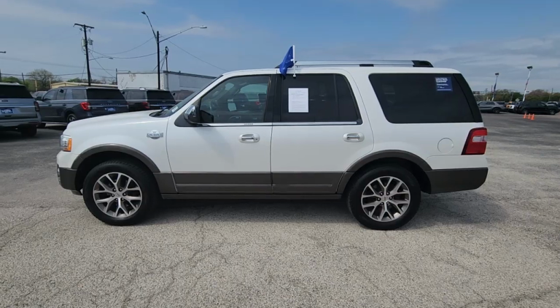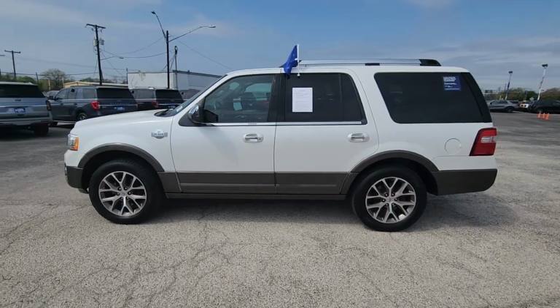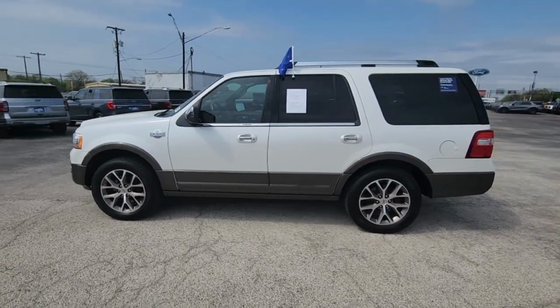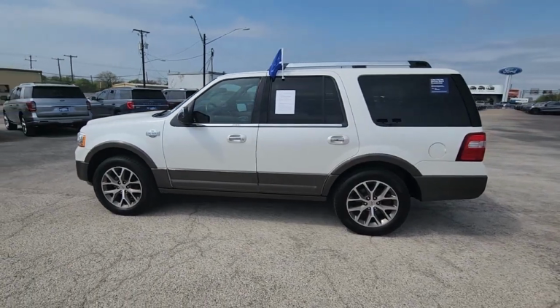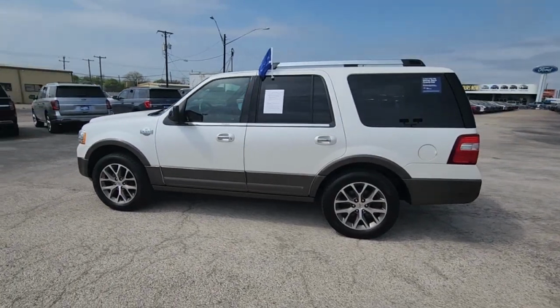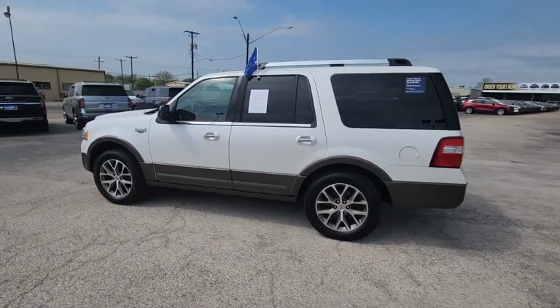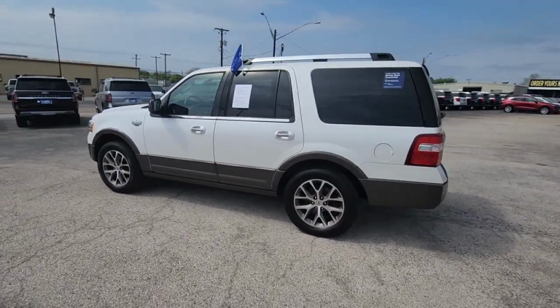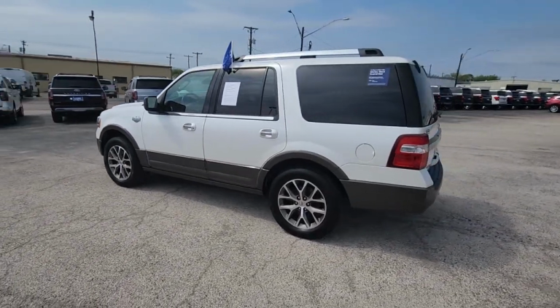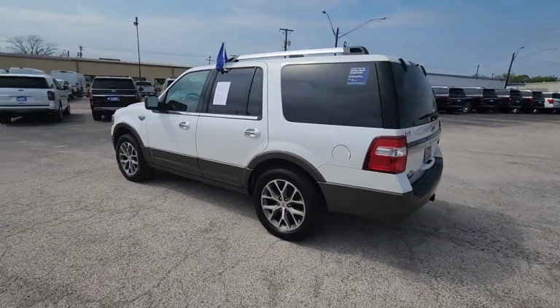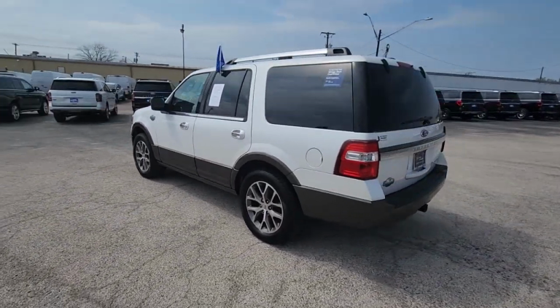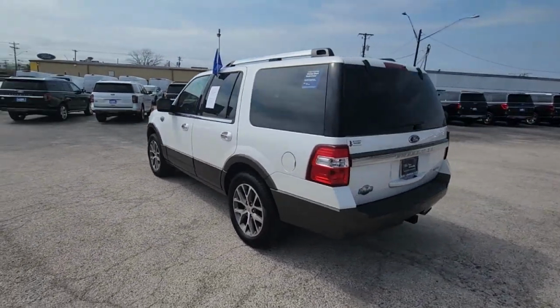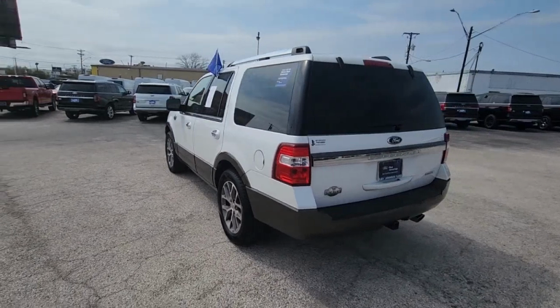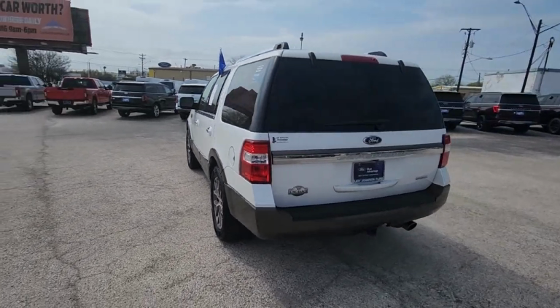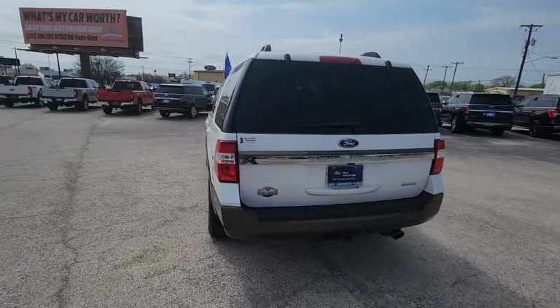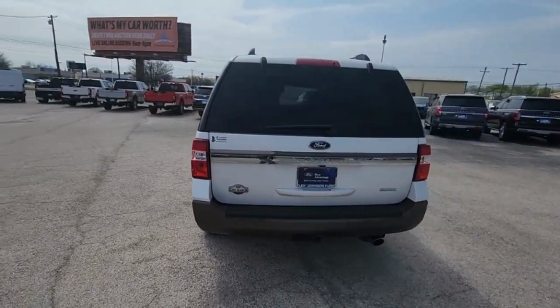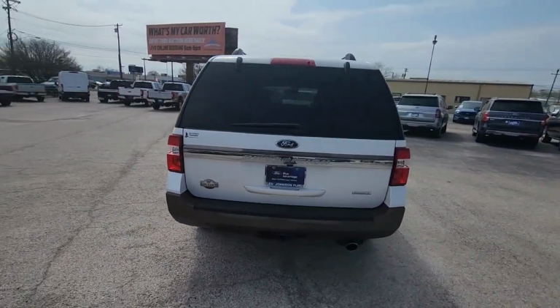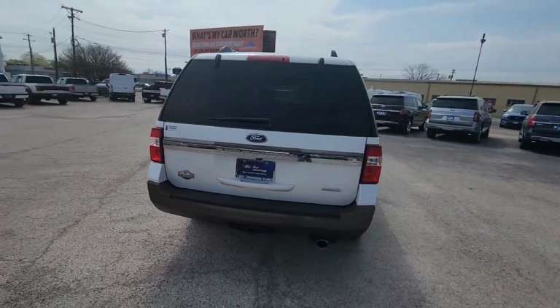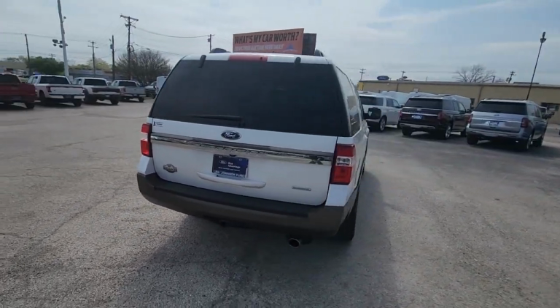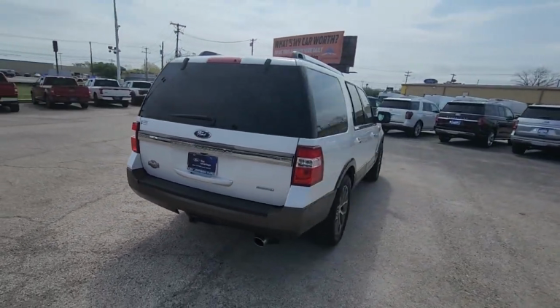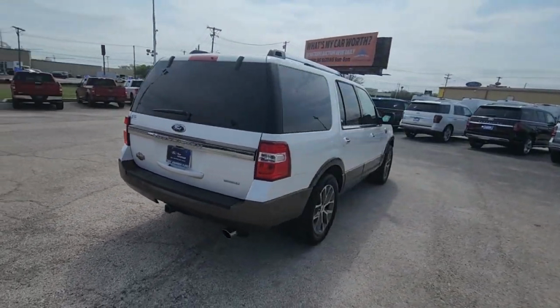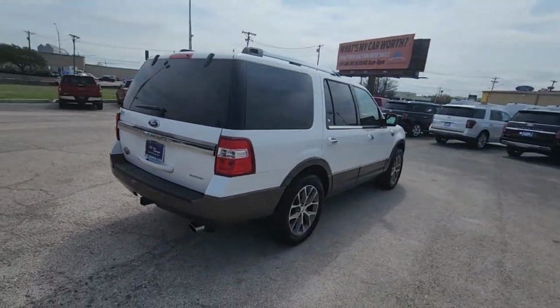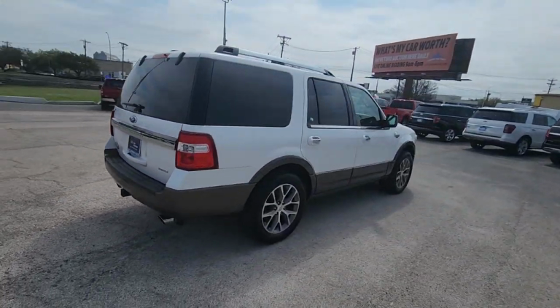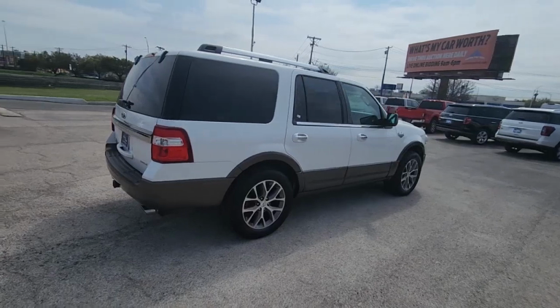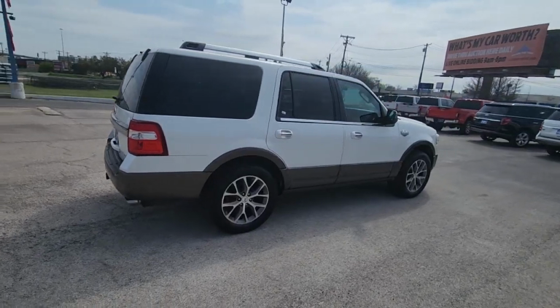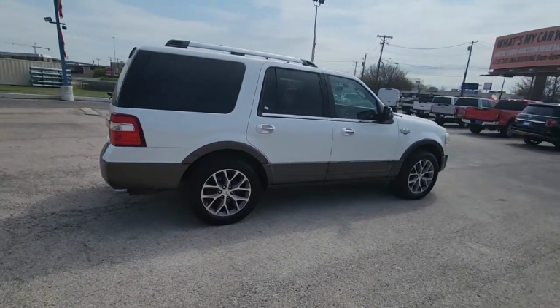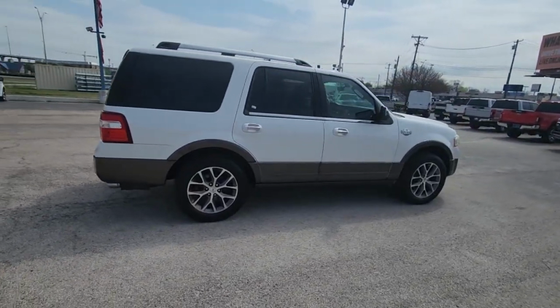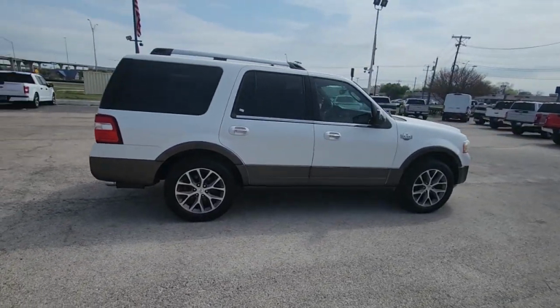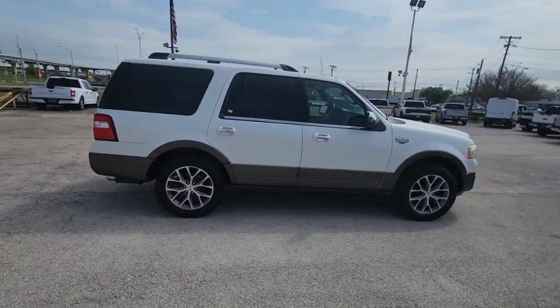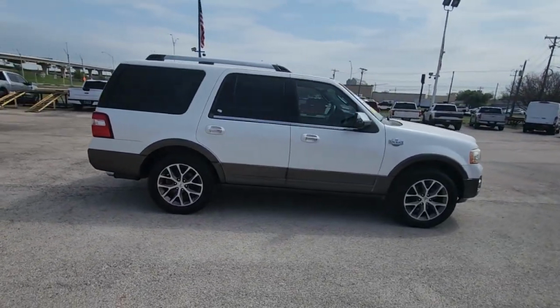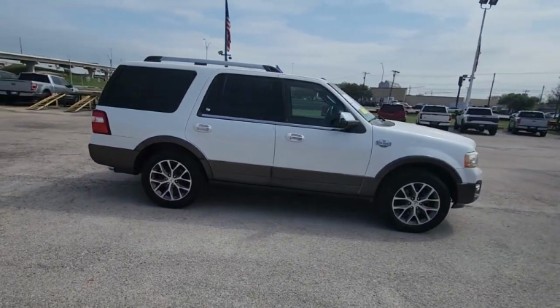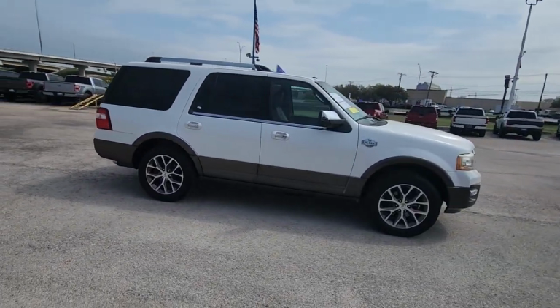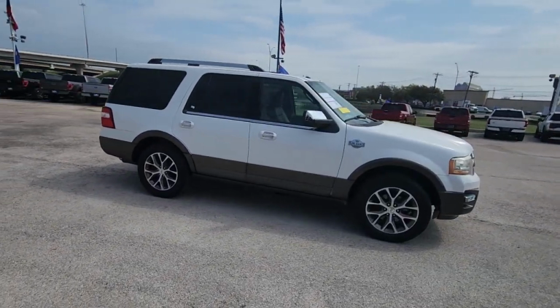Hop into the 2015 Ford Expedition. With less than 70,000 miles on the odometer, this vehicle provides excellent value. Approach every adventure from a position of strength in this bold and versatile Expedition.